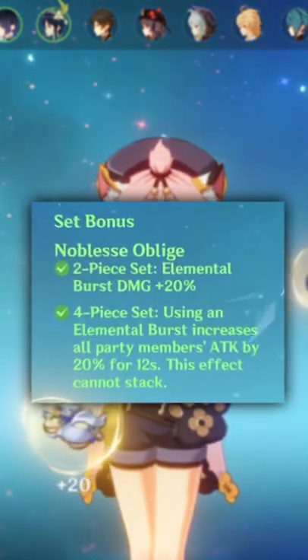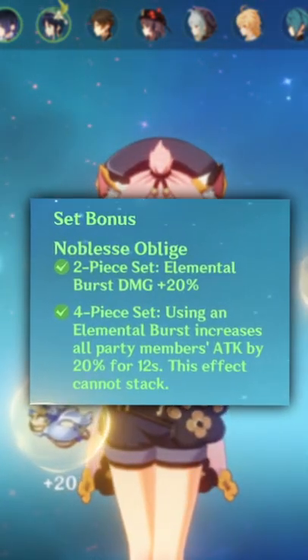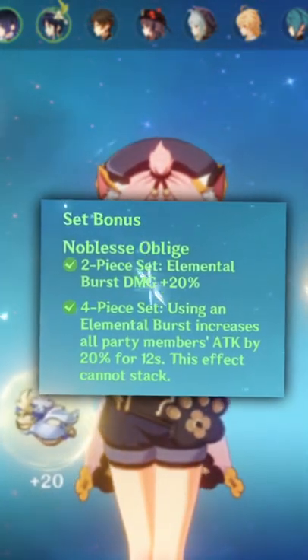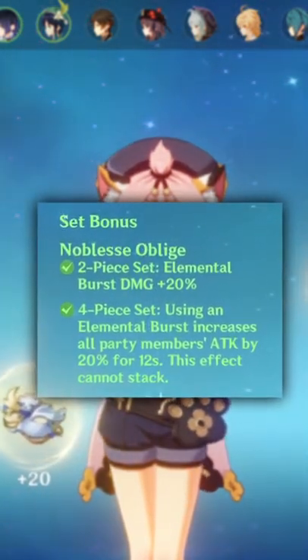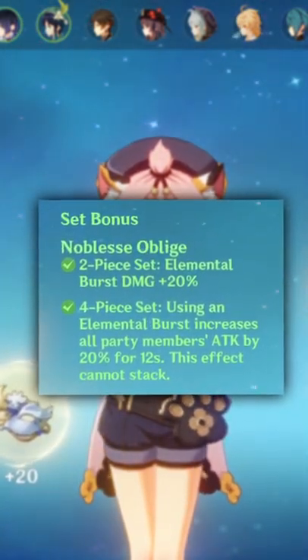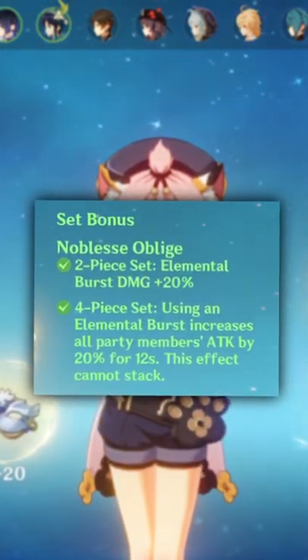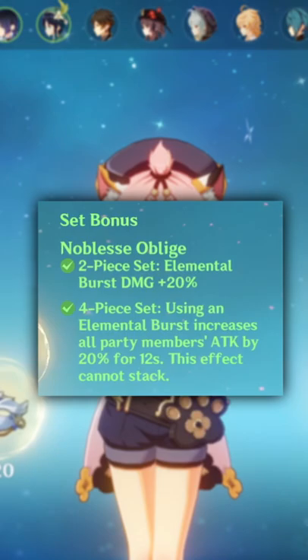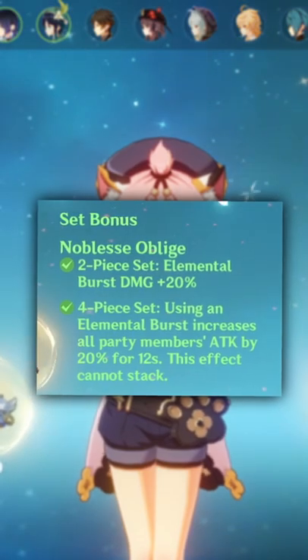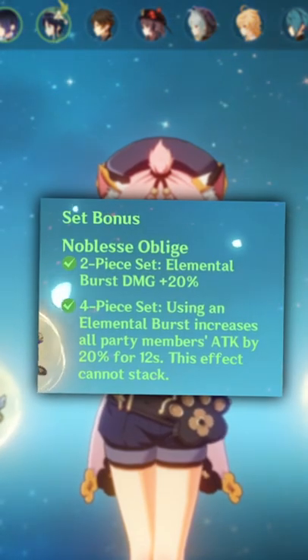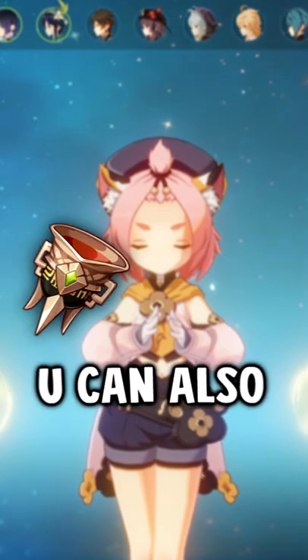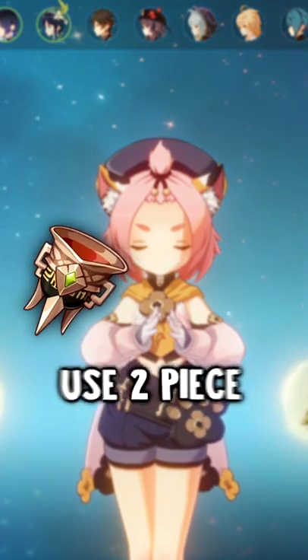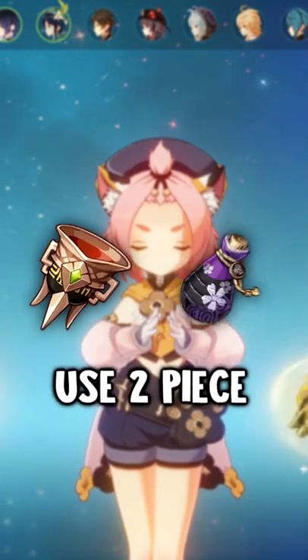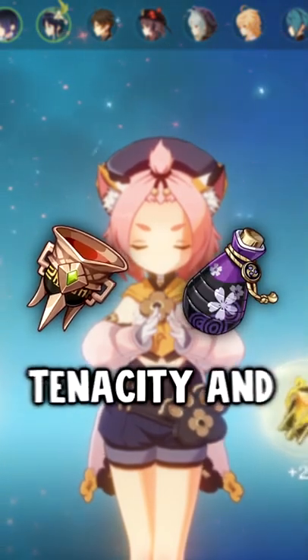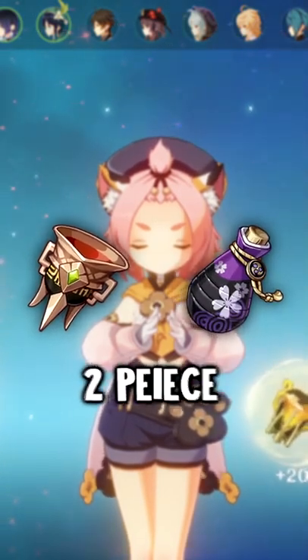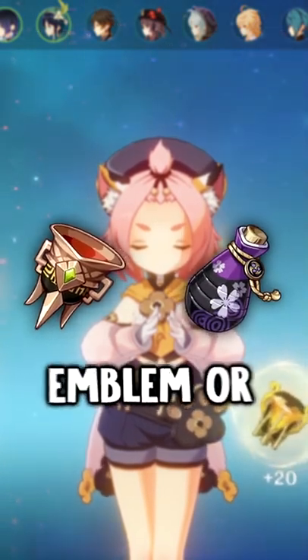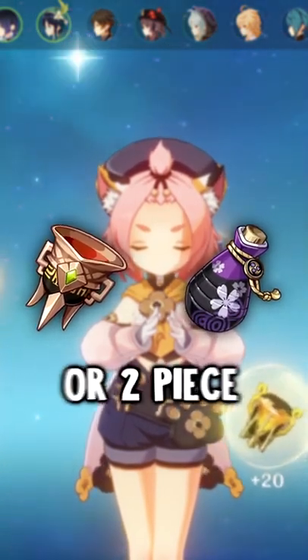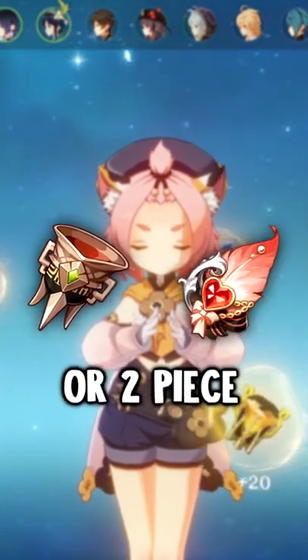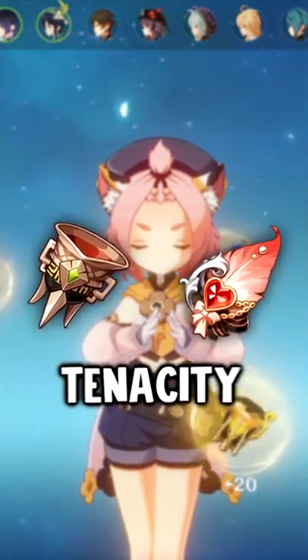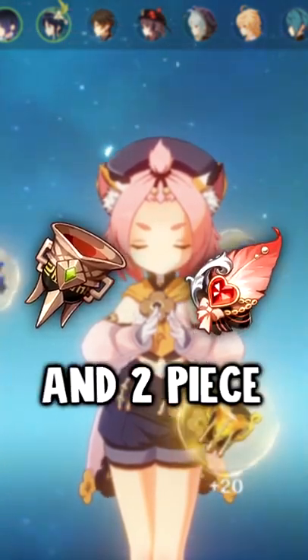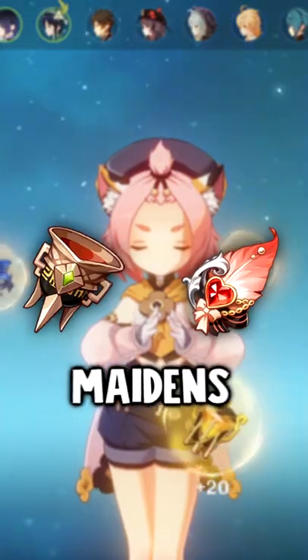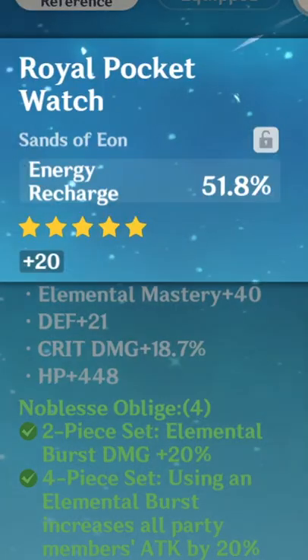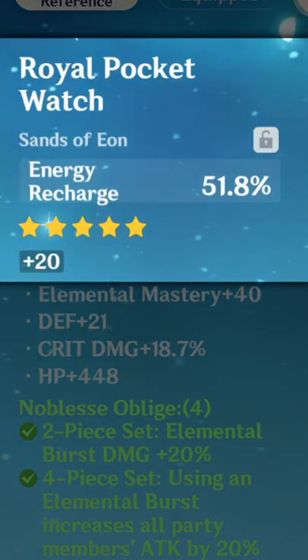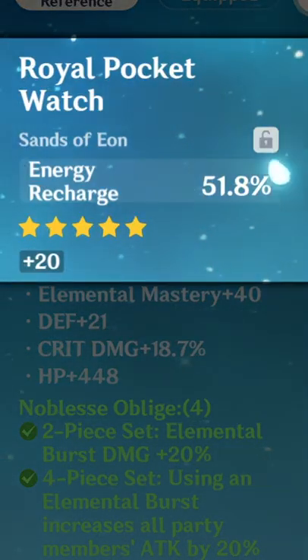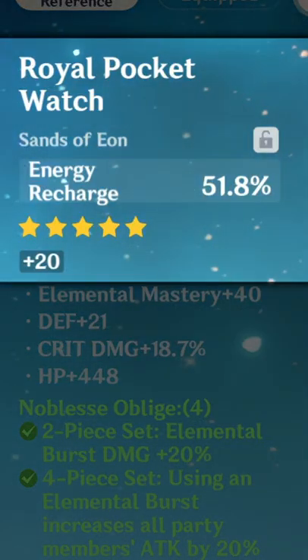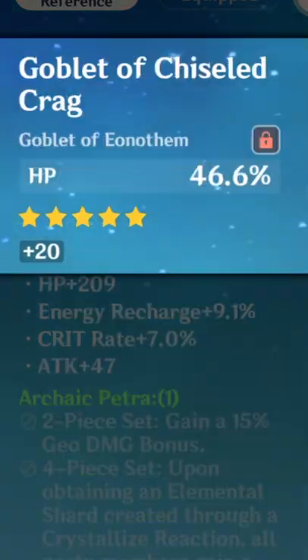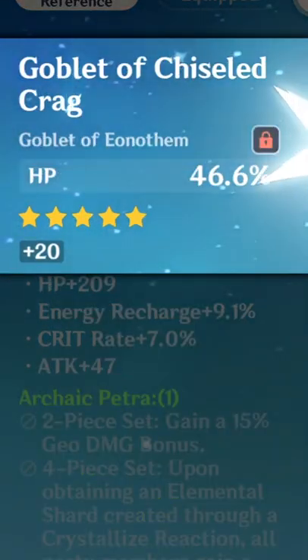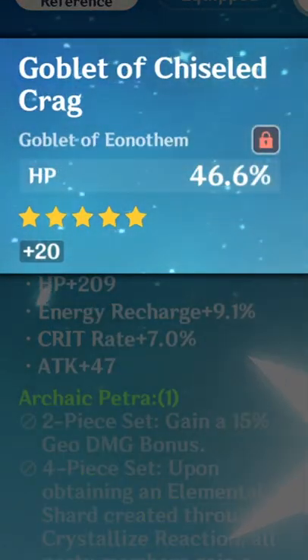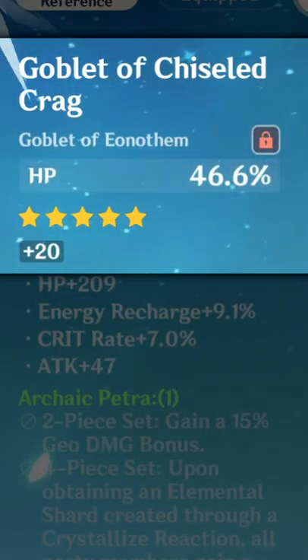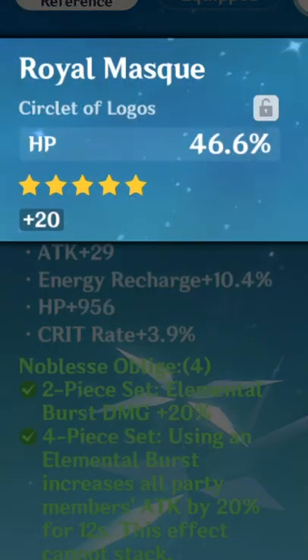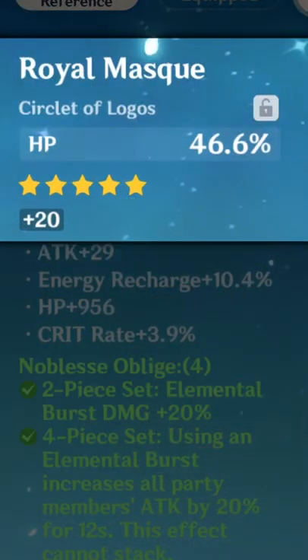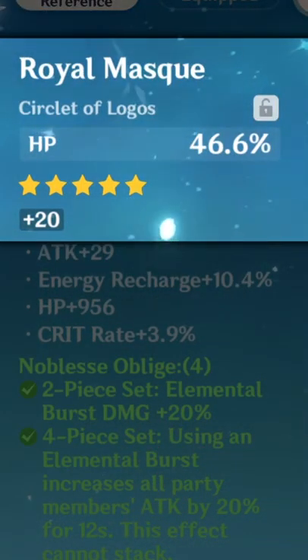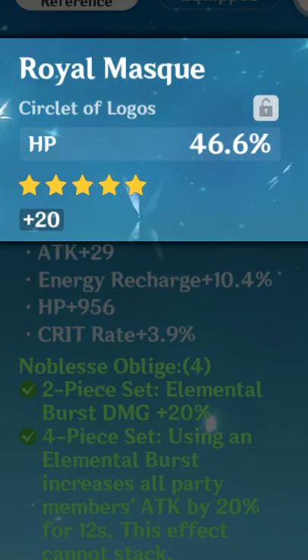There are plenty of artifact sets that work with Diona, most notably 4-piece Noblesse, but you can also use 2-piece Tenacity and 2-piece Emblem, or 2-piece Tenacity and 2-piece Maiden. You want to have an Energy Recharge sands, HP goblet, and either an HP or Healing Bonus circlet.